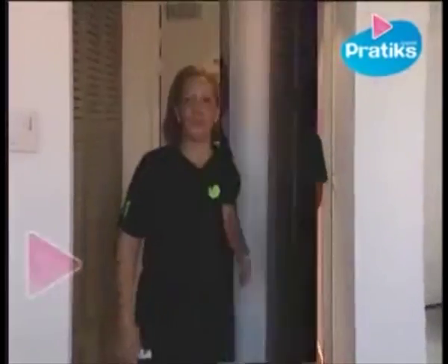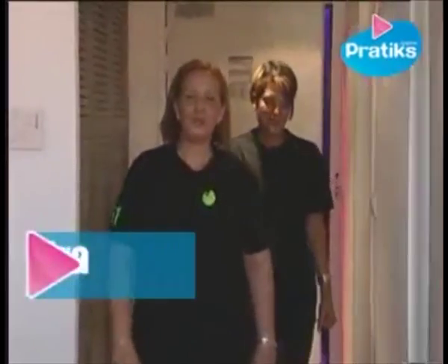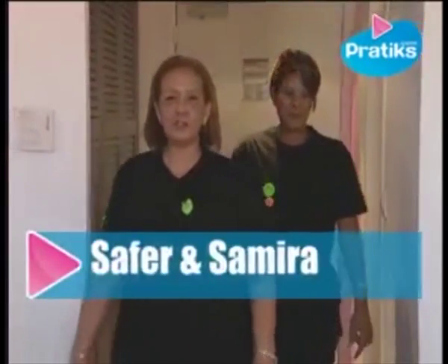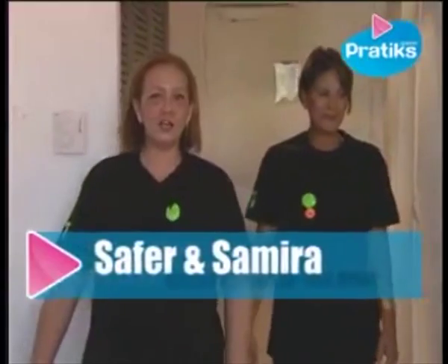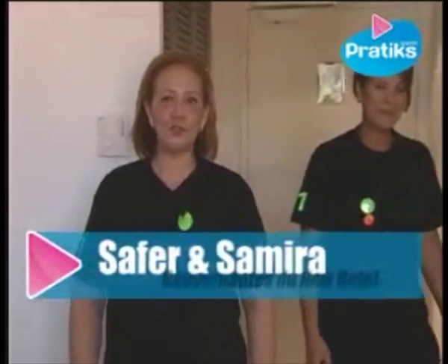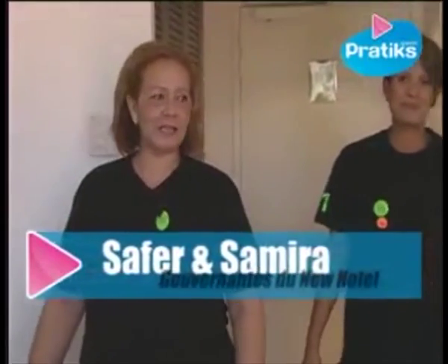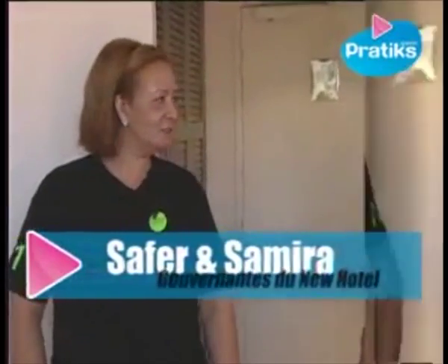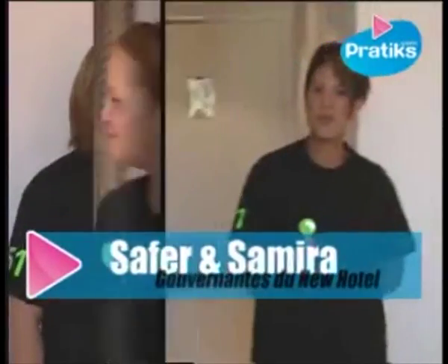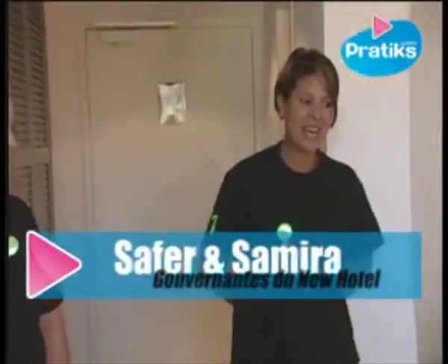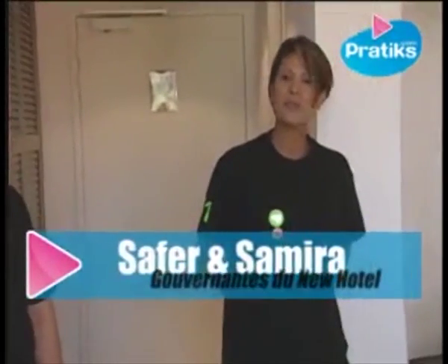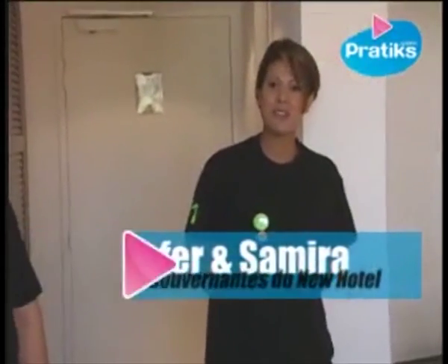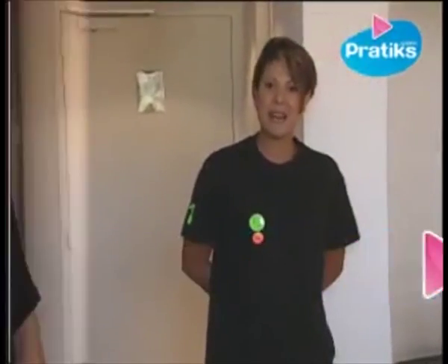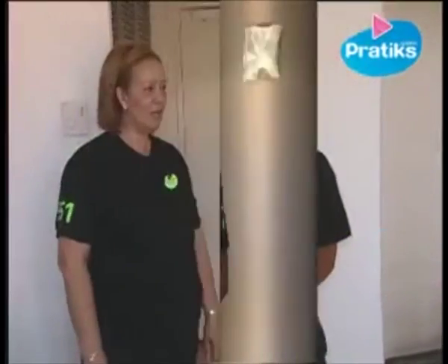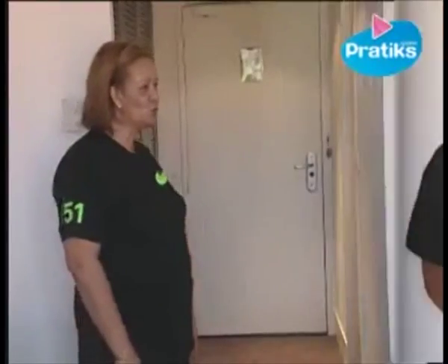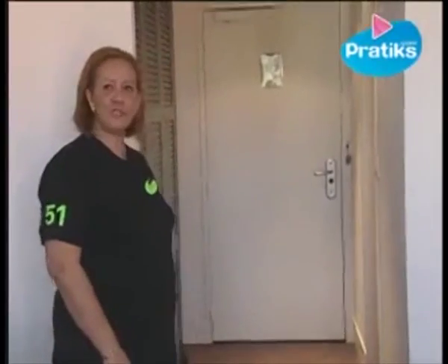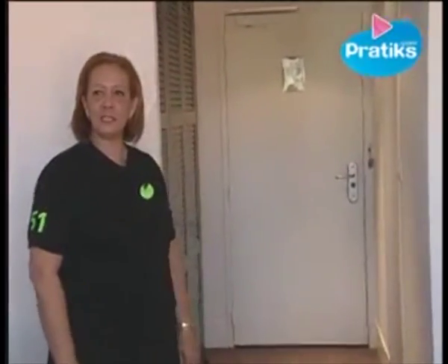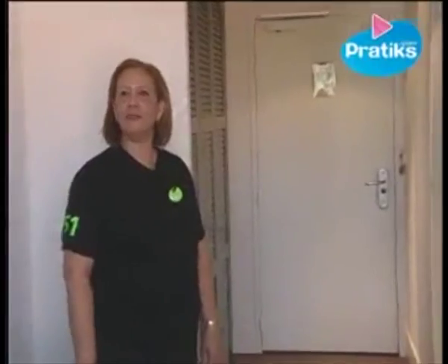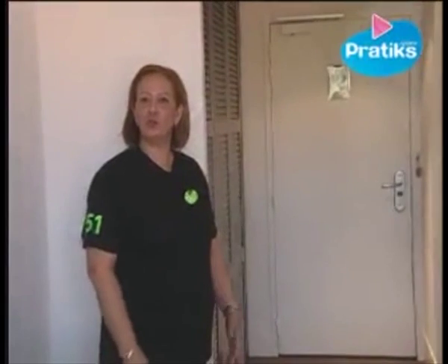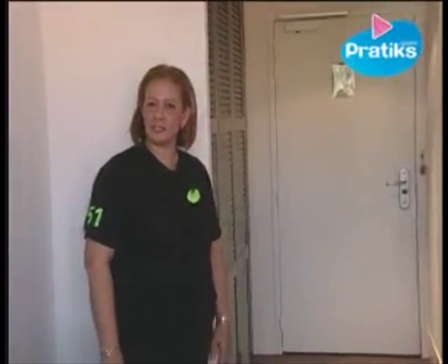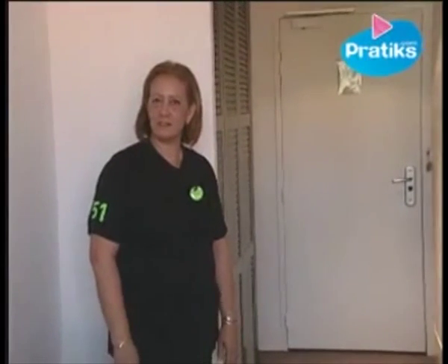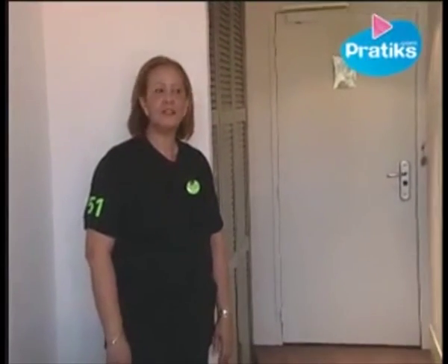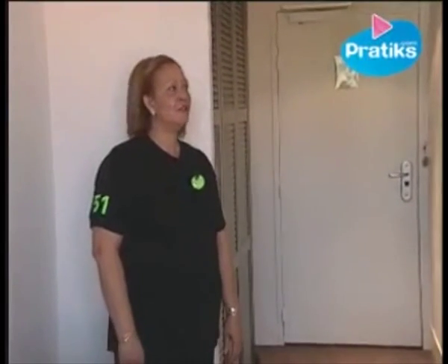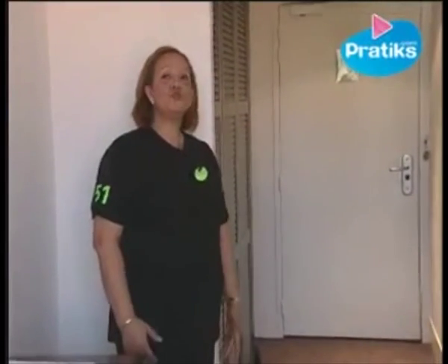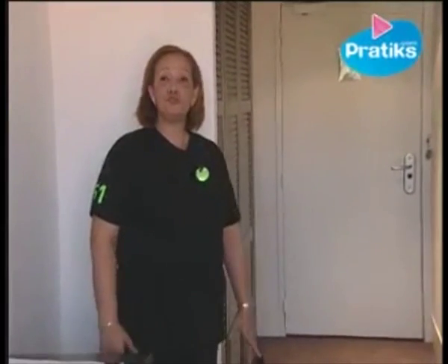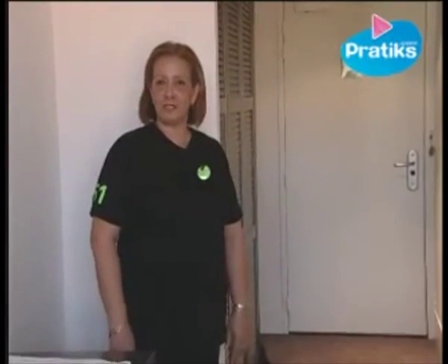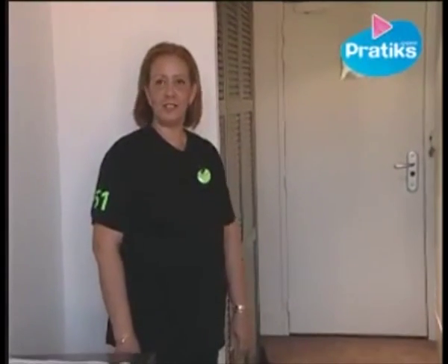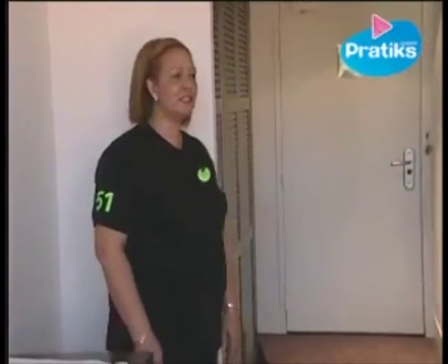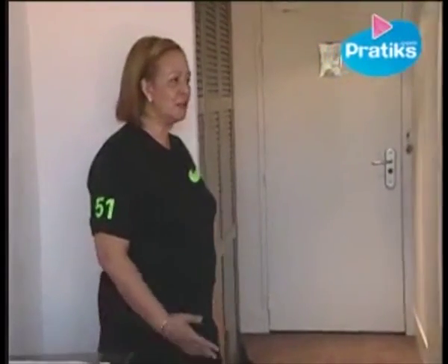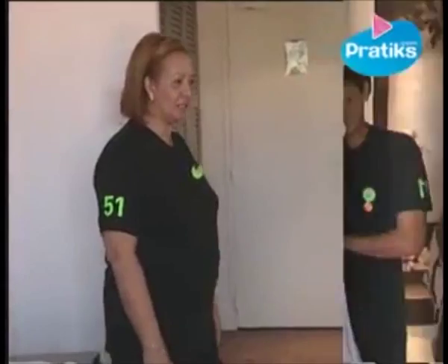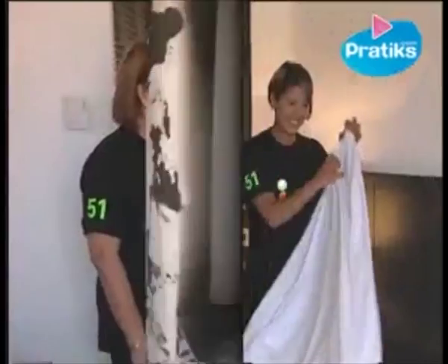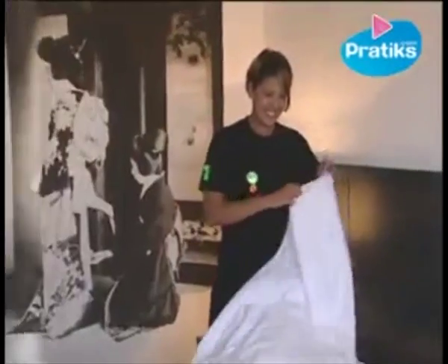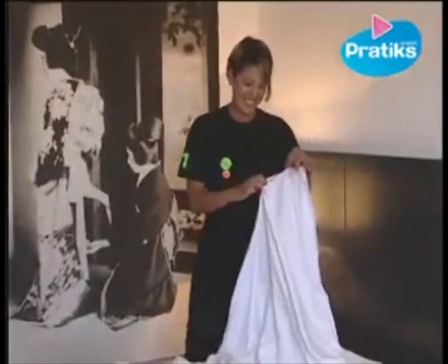Hello, I'm the Head of Housekeeping at the New Hotel Marseille, and I'm Samira, the Assistant Head of Housekeeping. Today we're going to explain to you how to put a quilt or comforter into a duvet cover, which is neither easy nor practical.